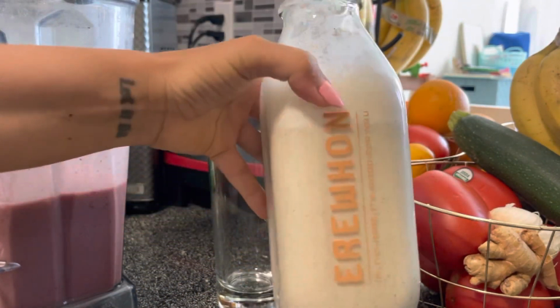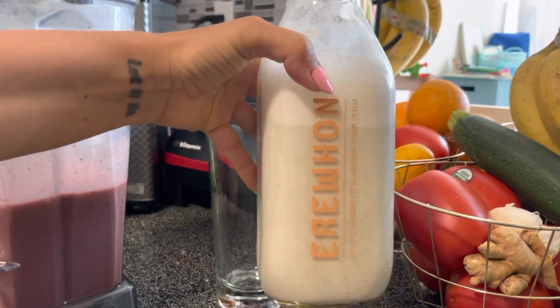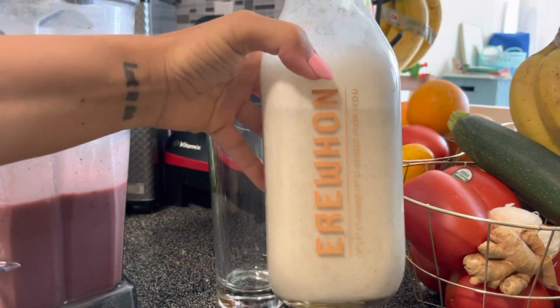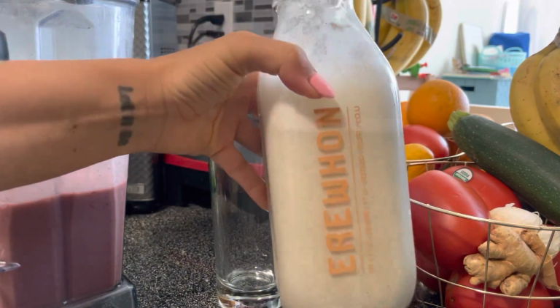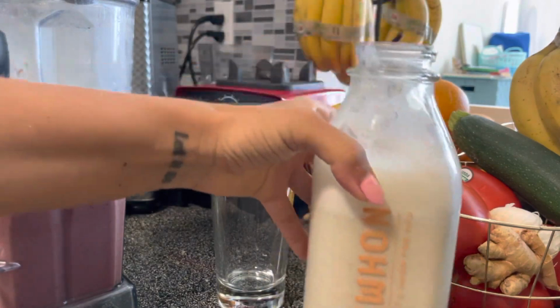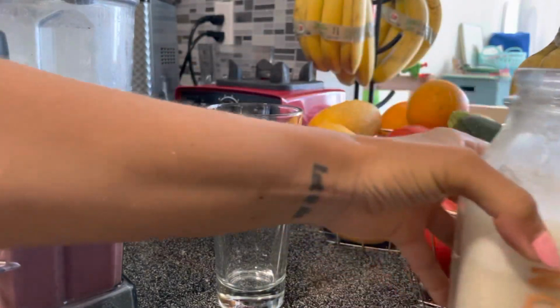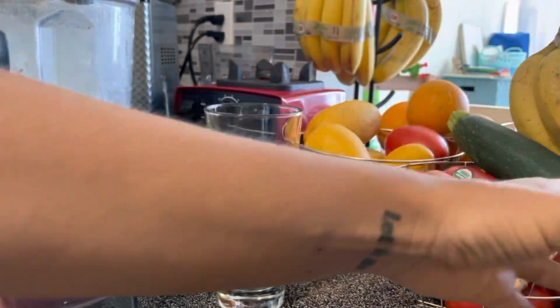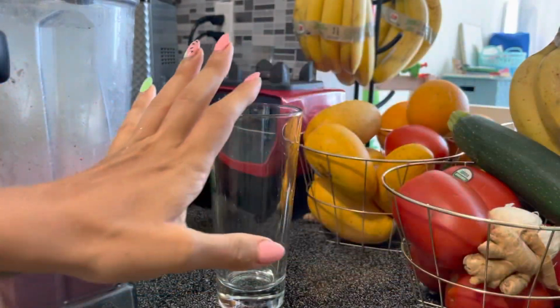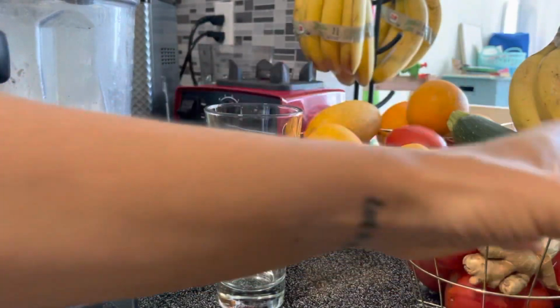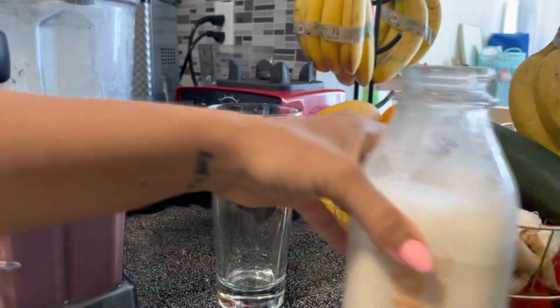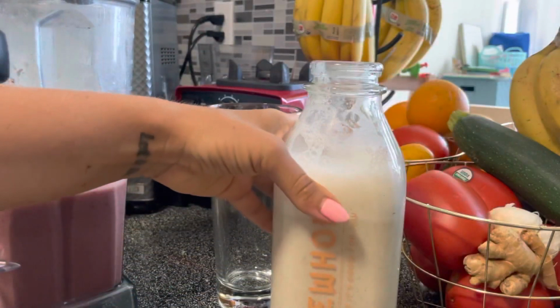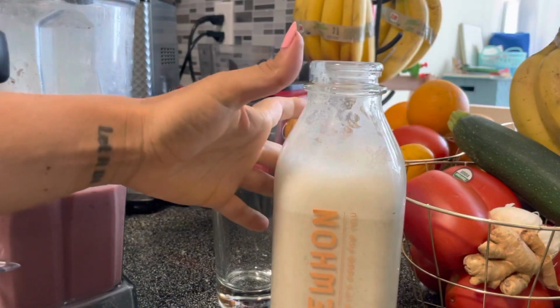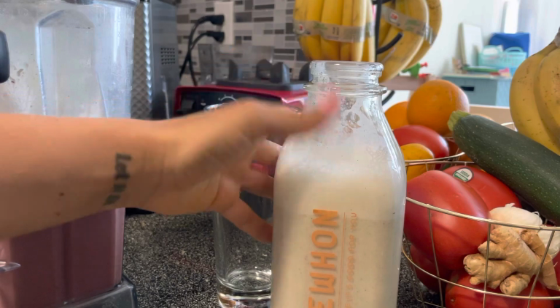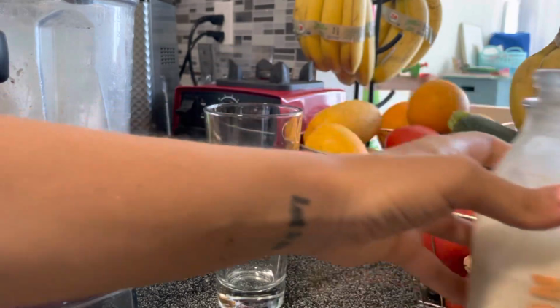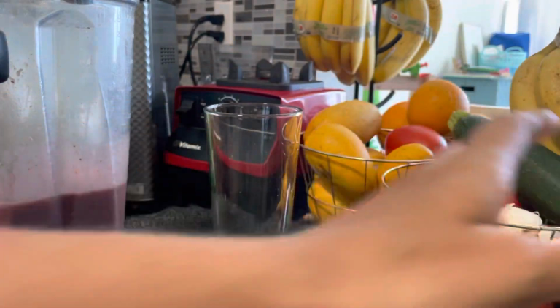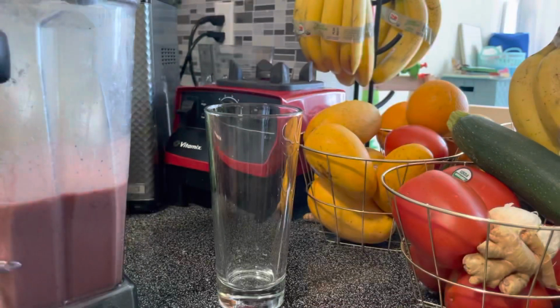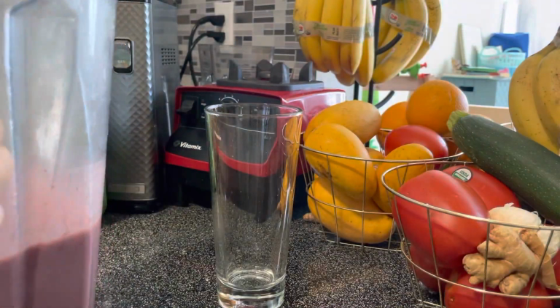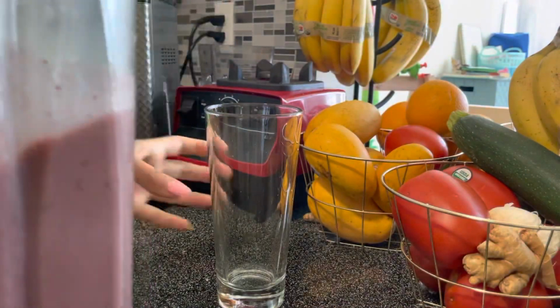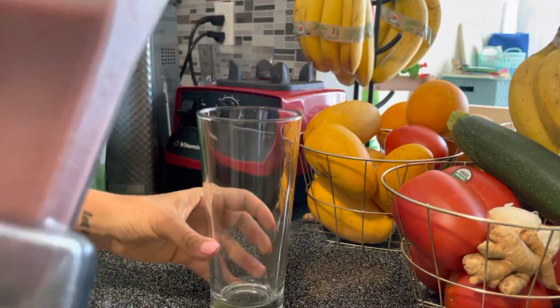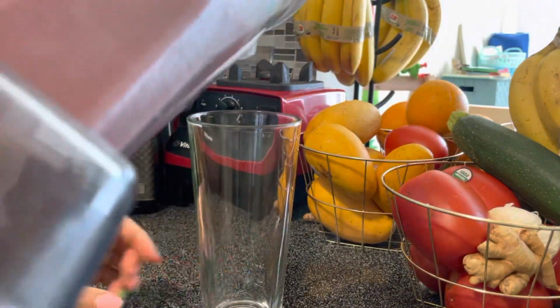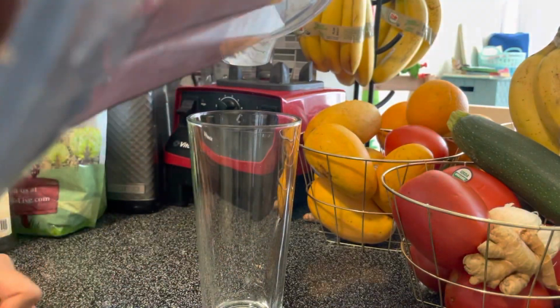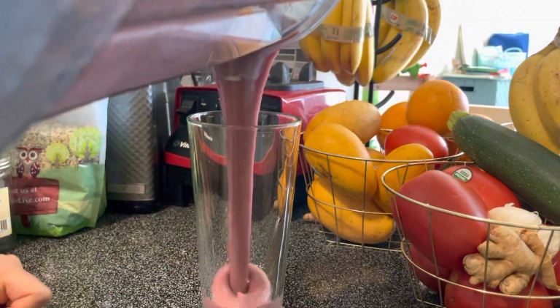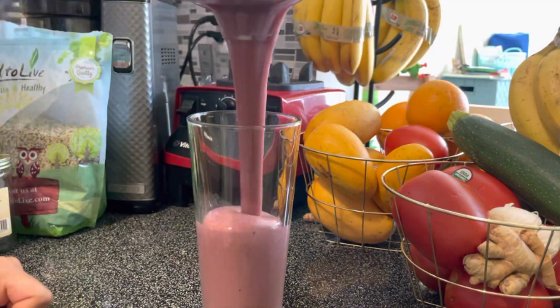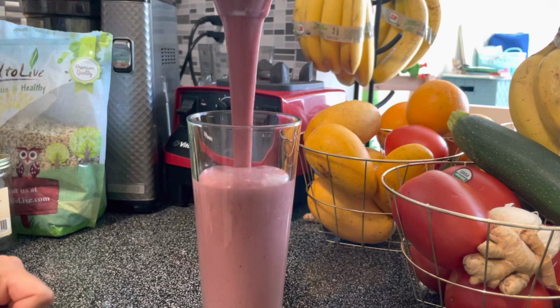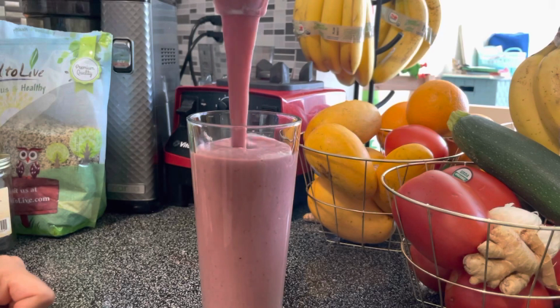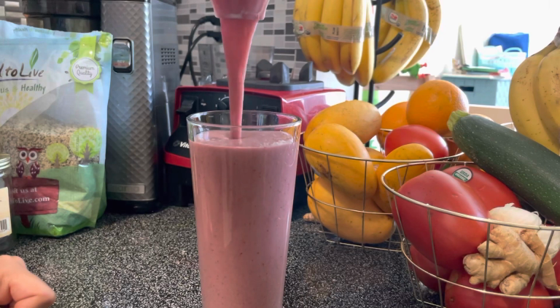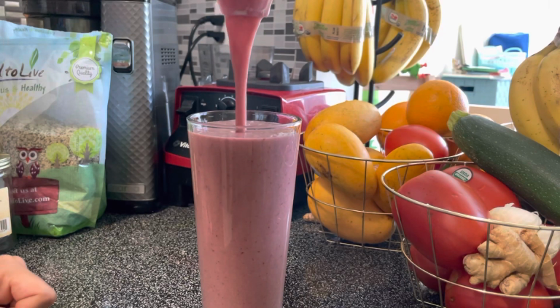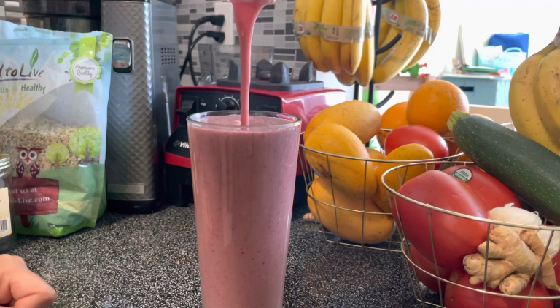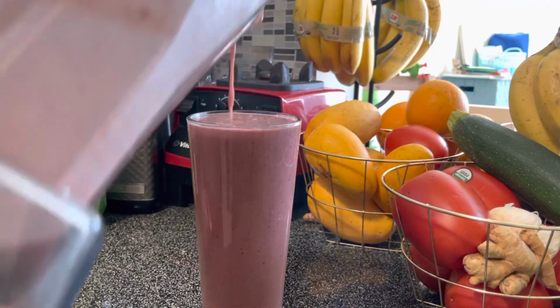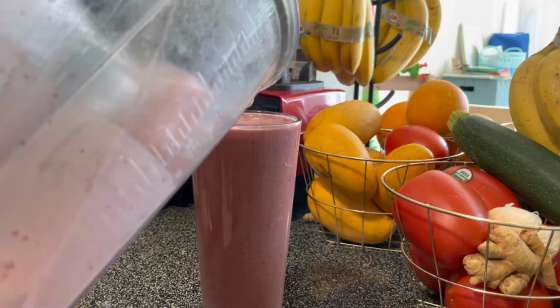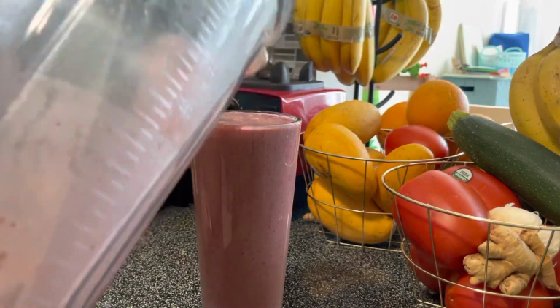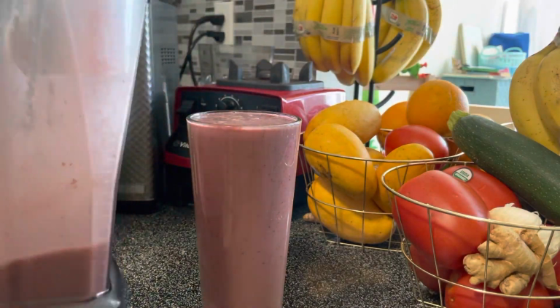I used hemp milk — I actually made the hemp milk for my roommate and then used a little bit of it. I put in frozen bananas, frozen cherries, a little vanilla bean, some dates, and then water.